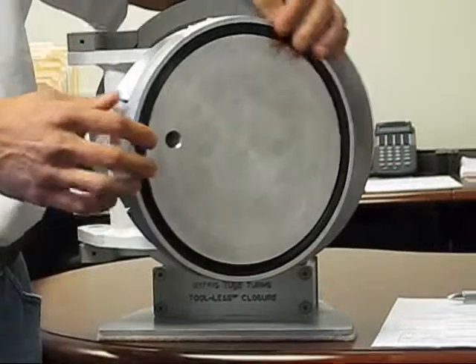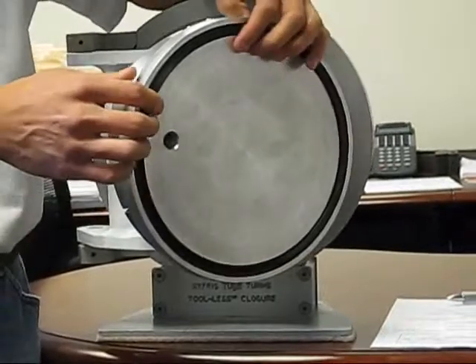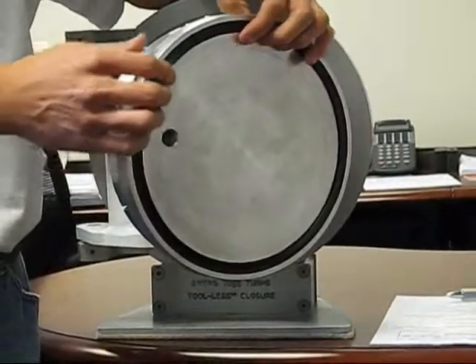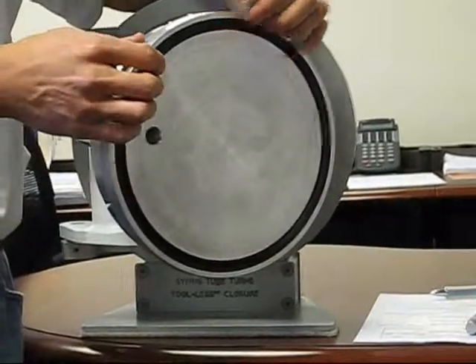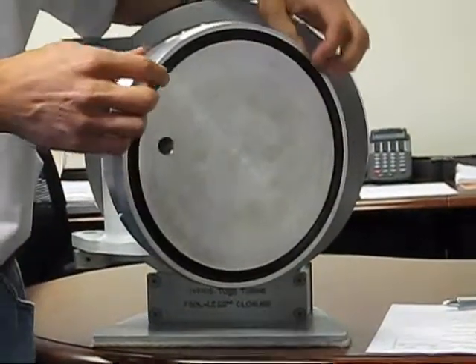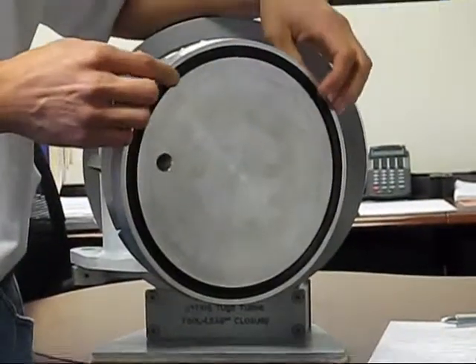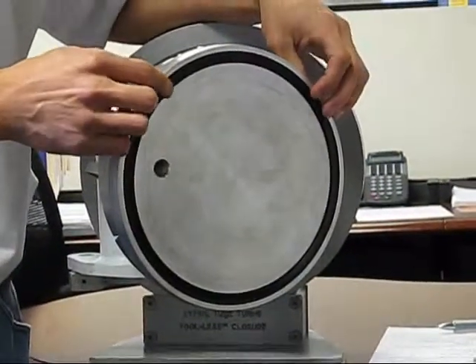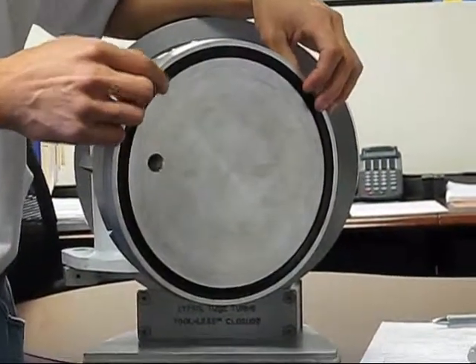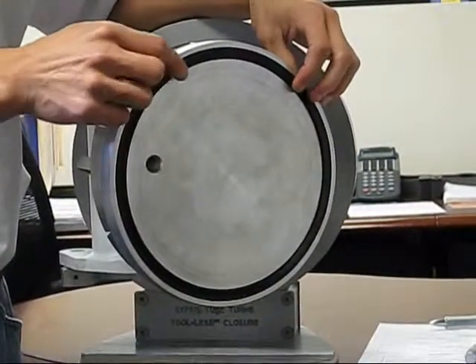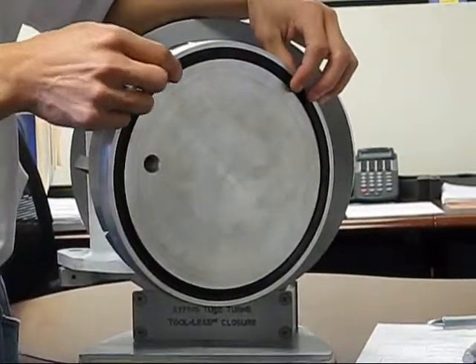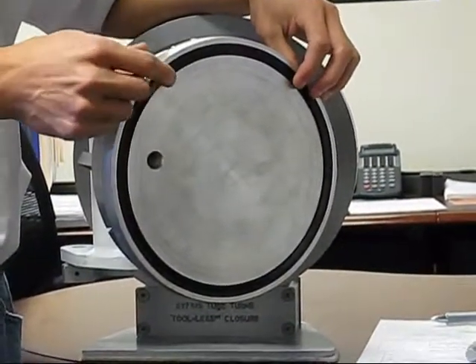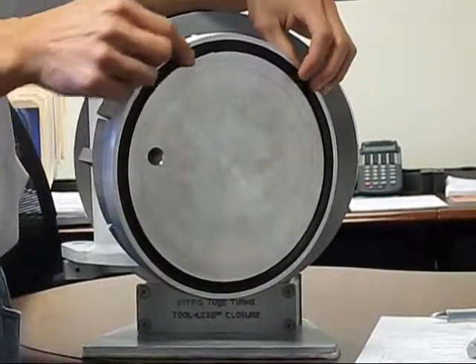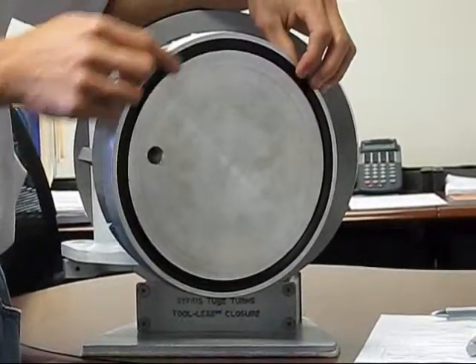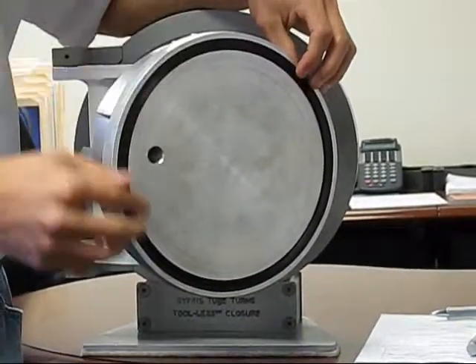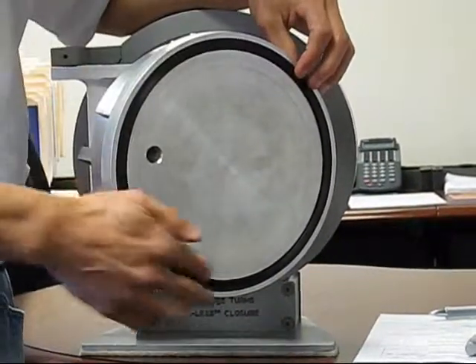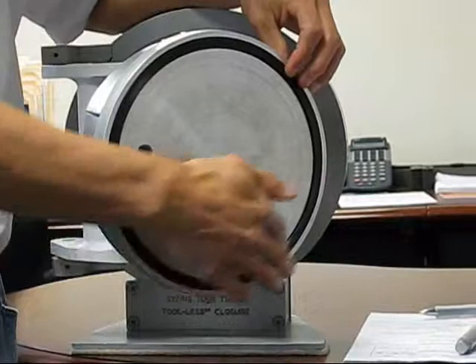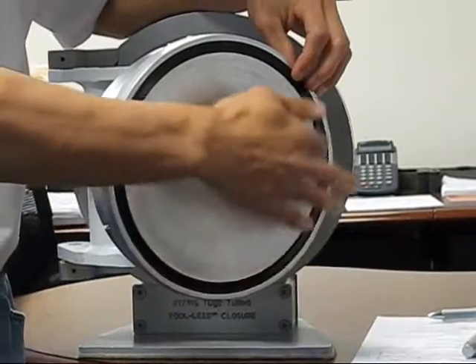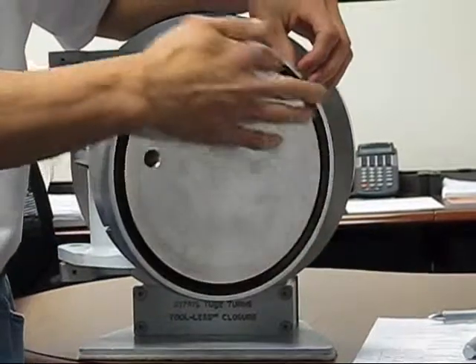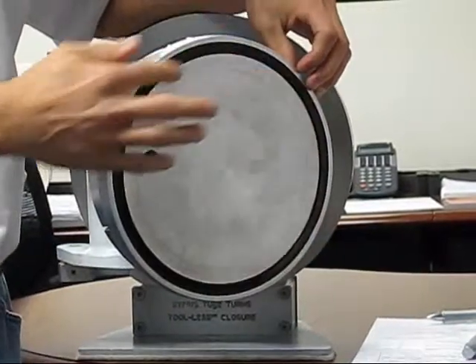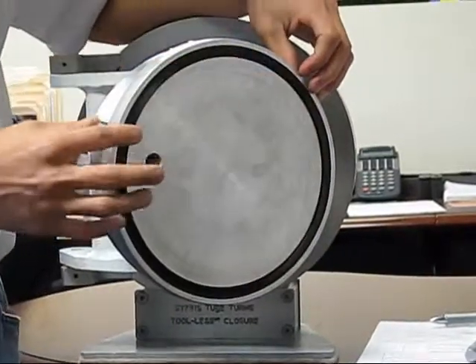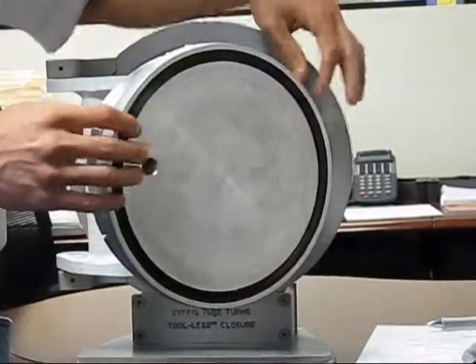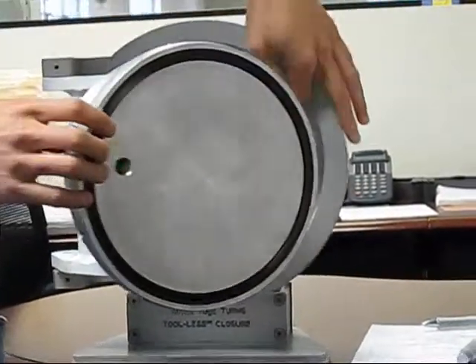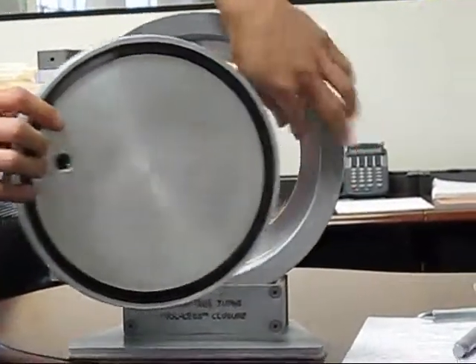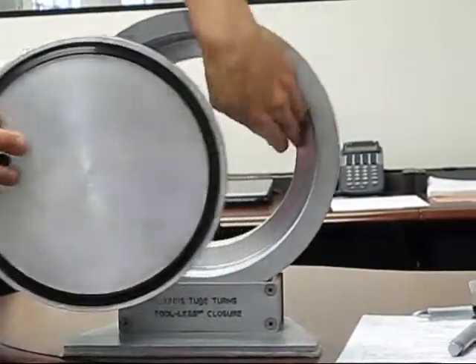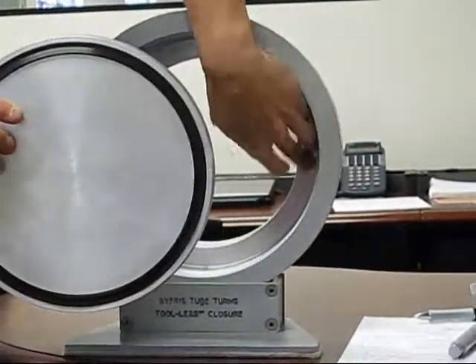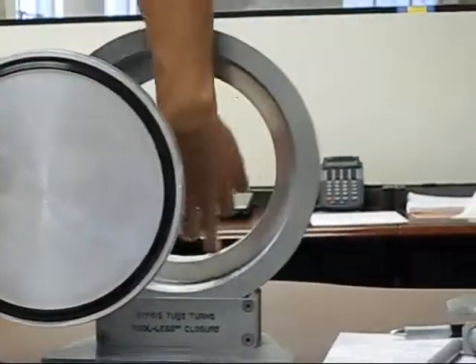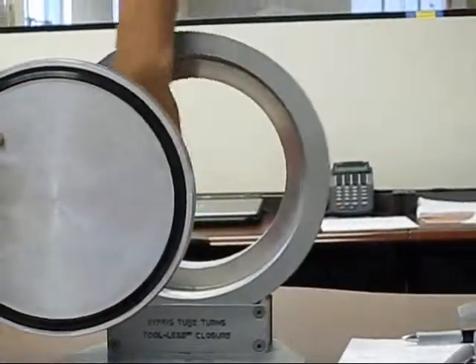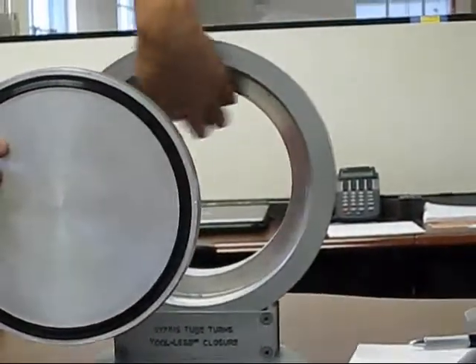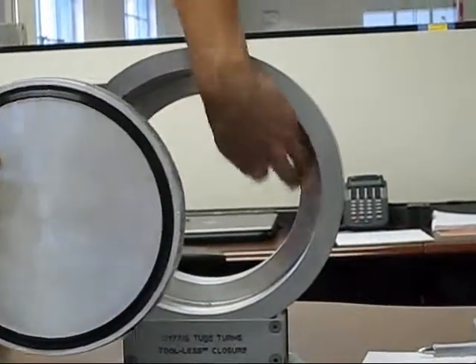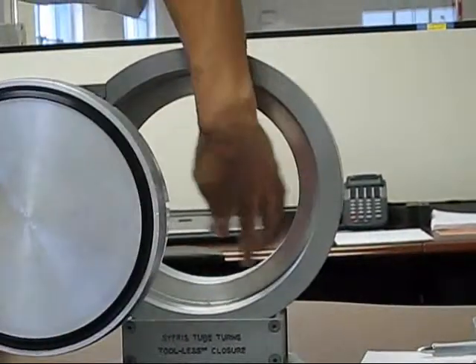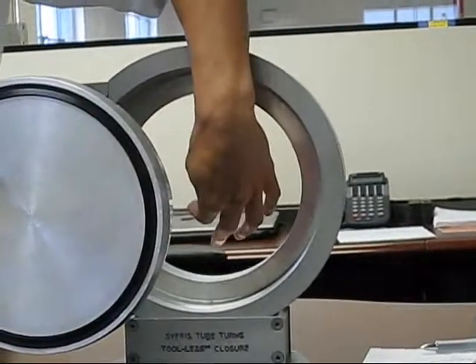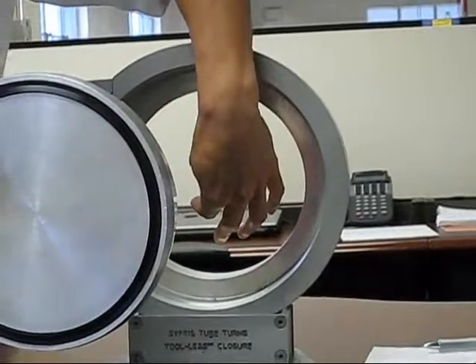Now the lip seal has a flexible lip, as I'm showing here, that will actually seal against the sub-sealing face.